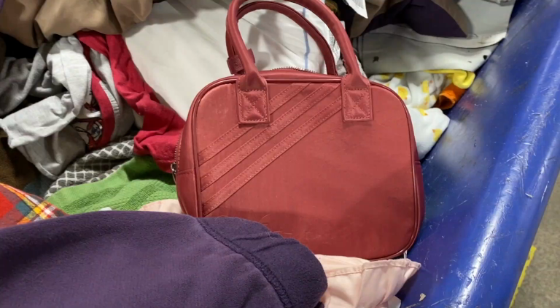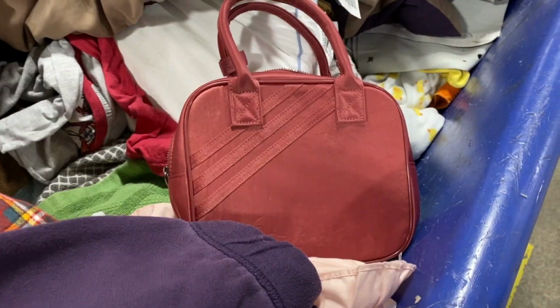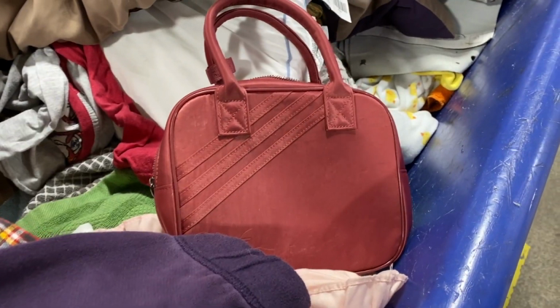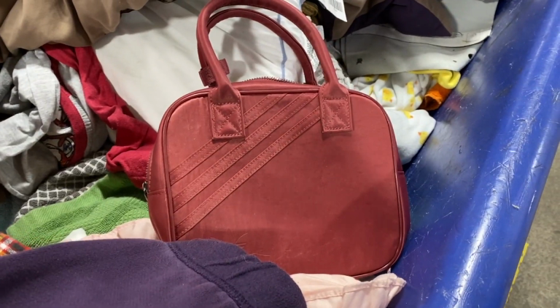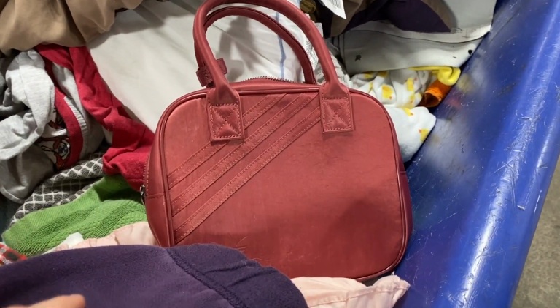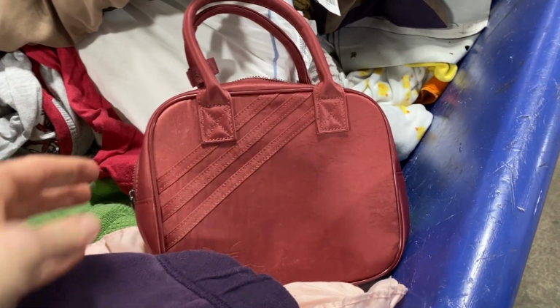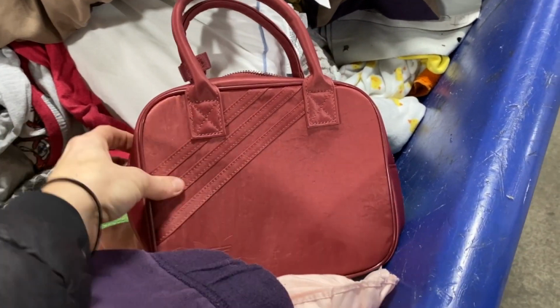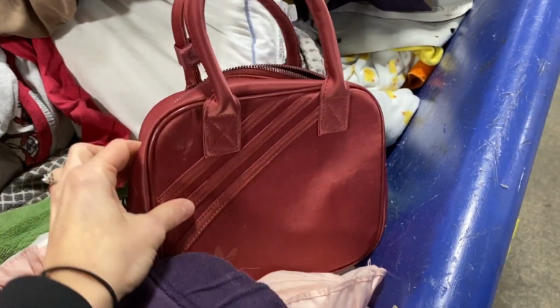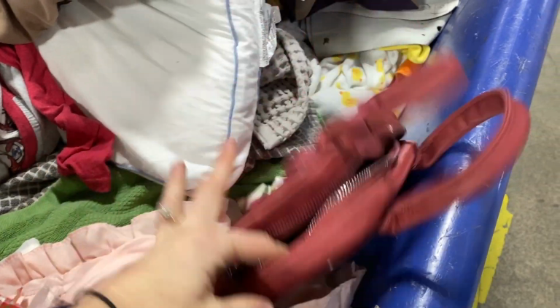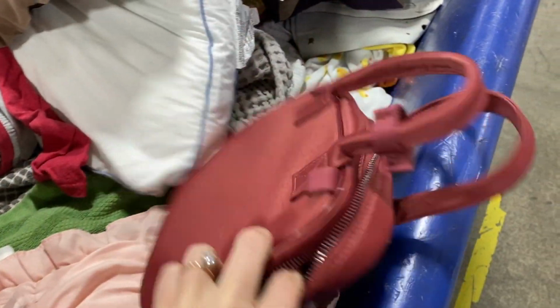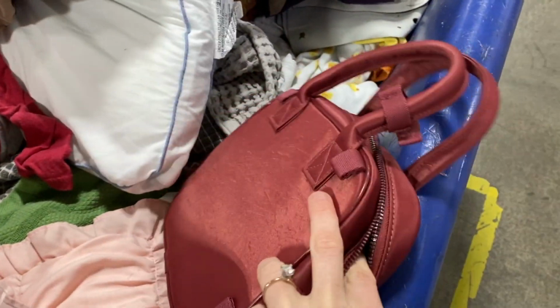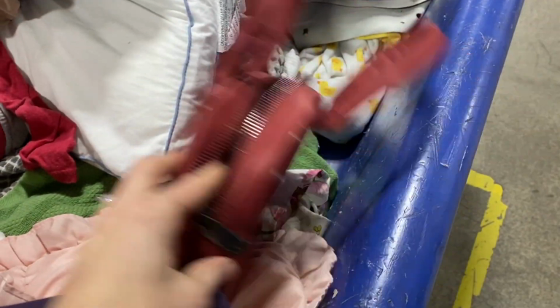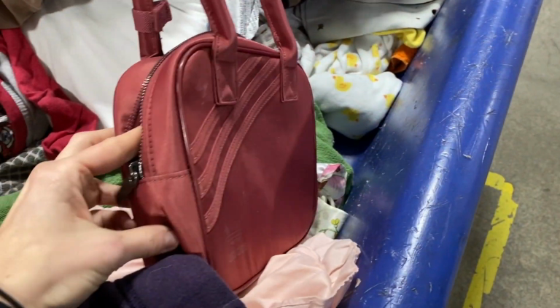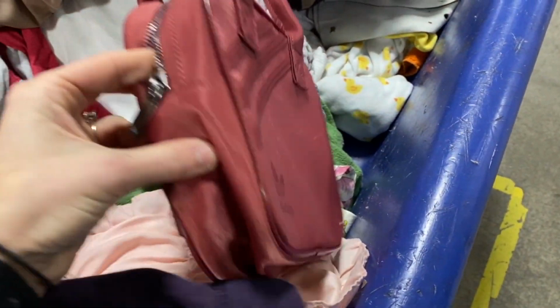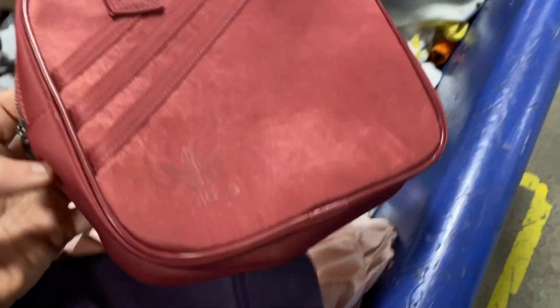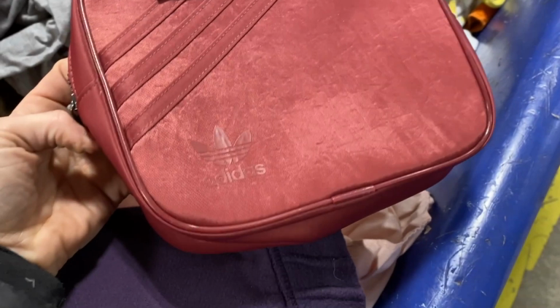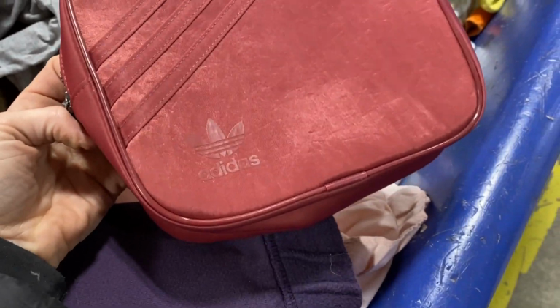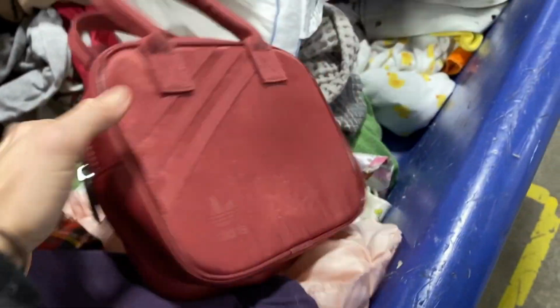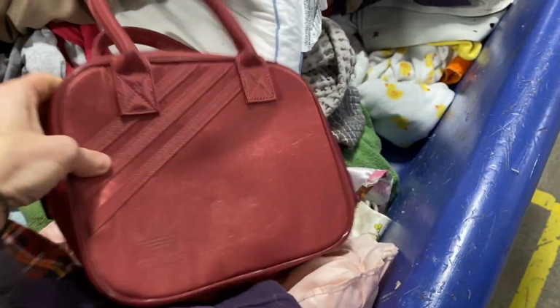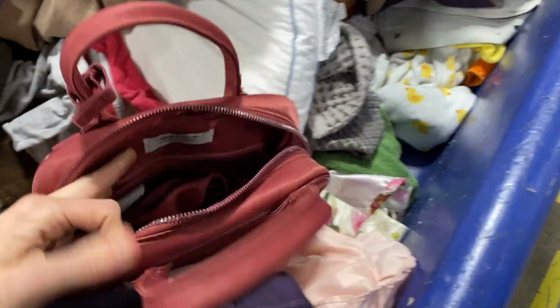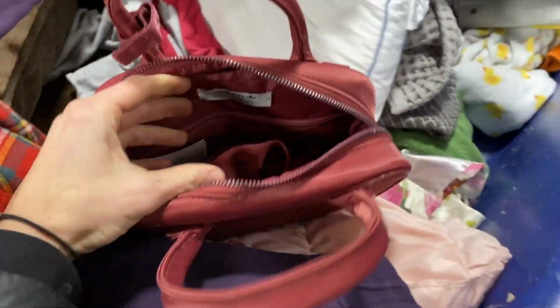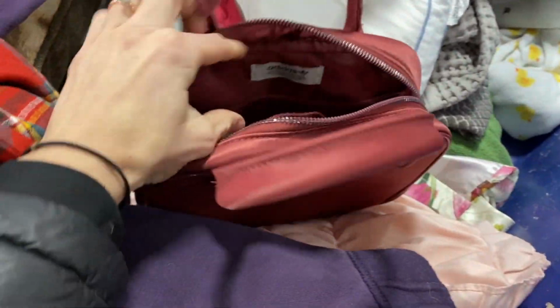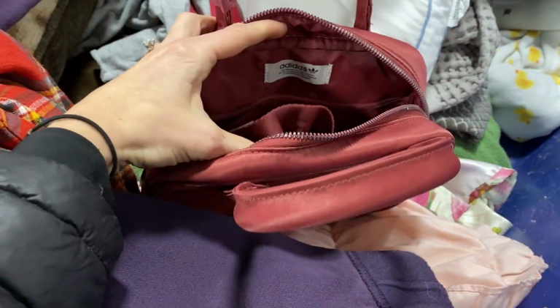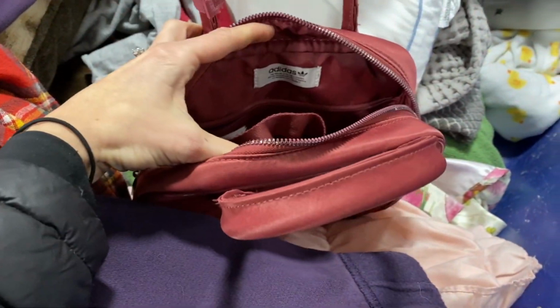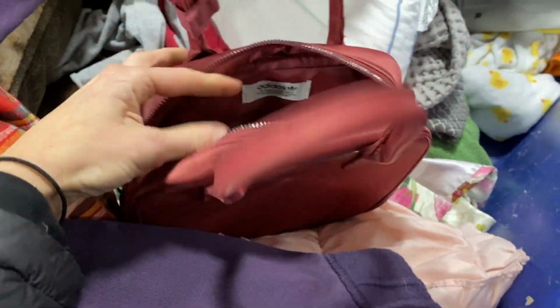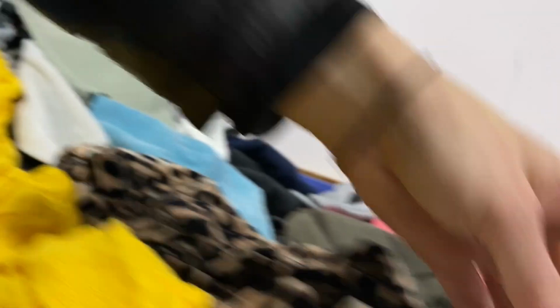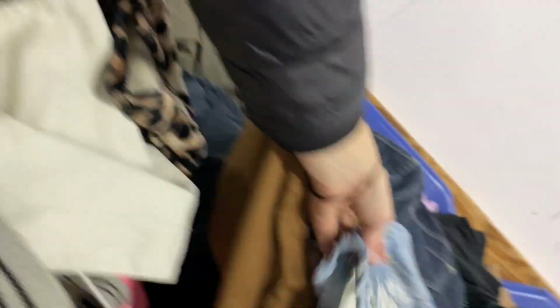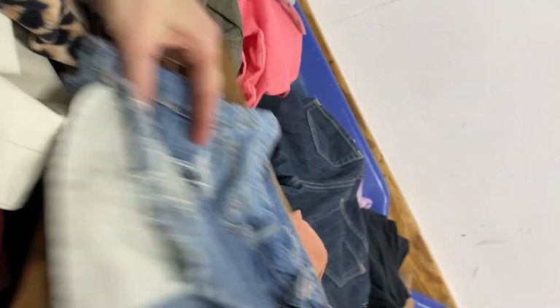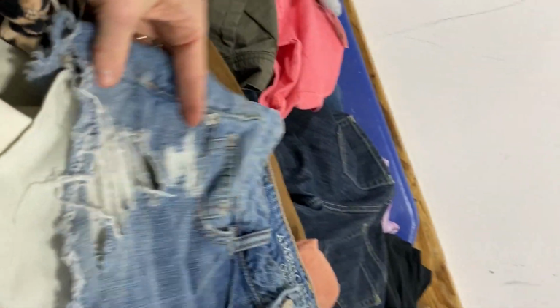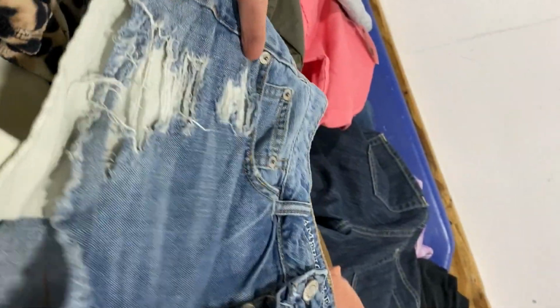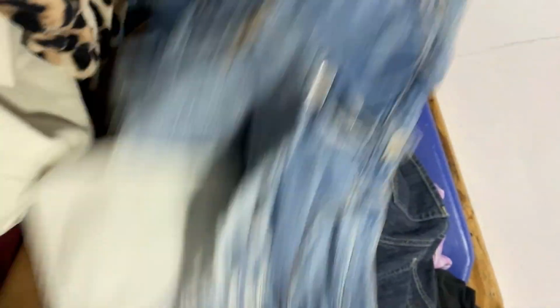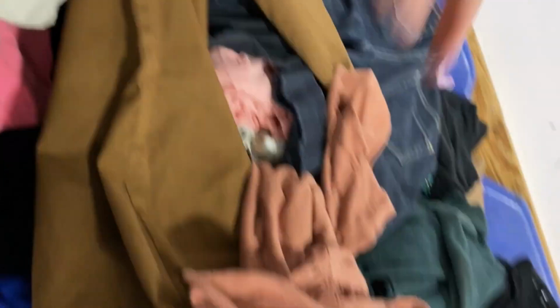The first item is an Adidas backpack. This was the first thing I scored when I walked in. They were bringing out new bins, so I looked in the one behind it and managed to find it. So that was a good sign.